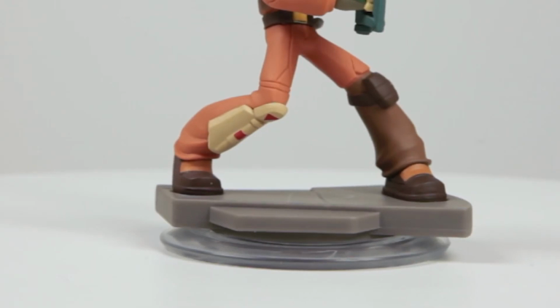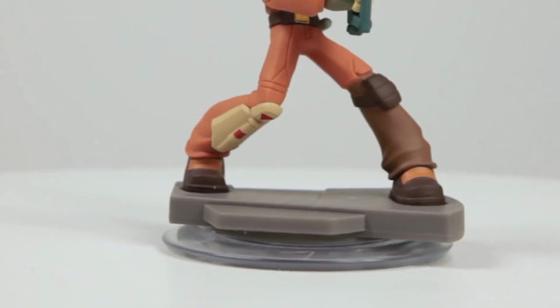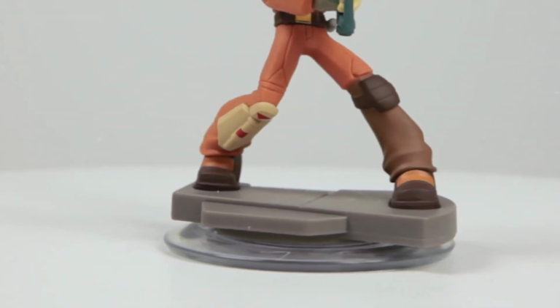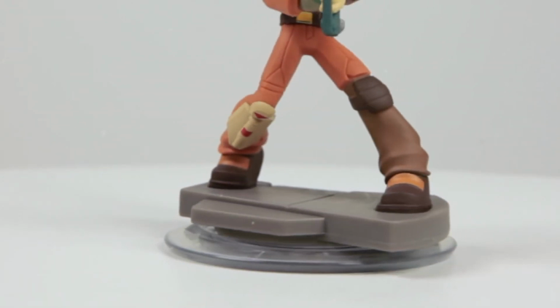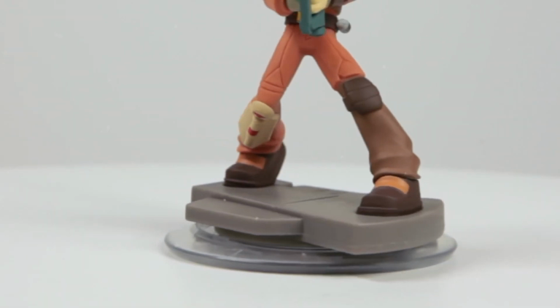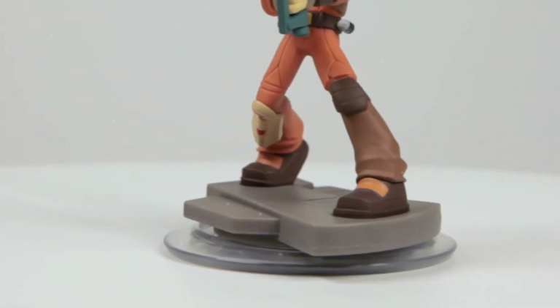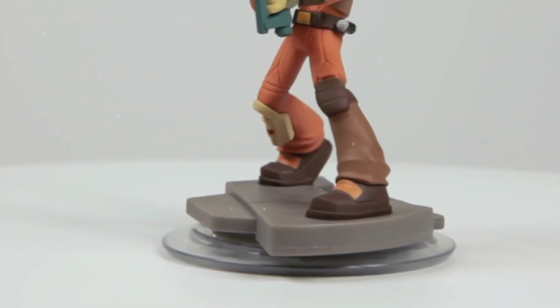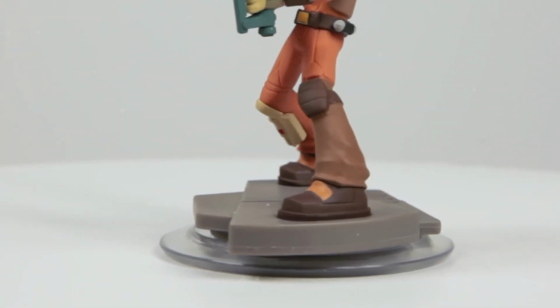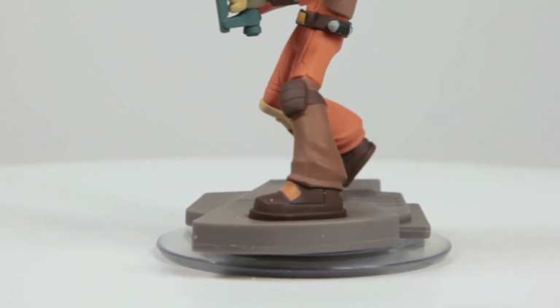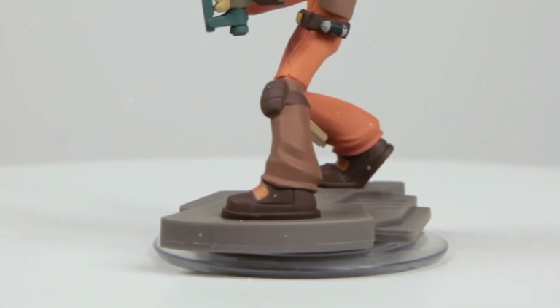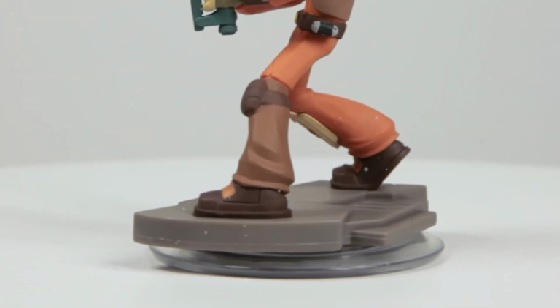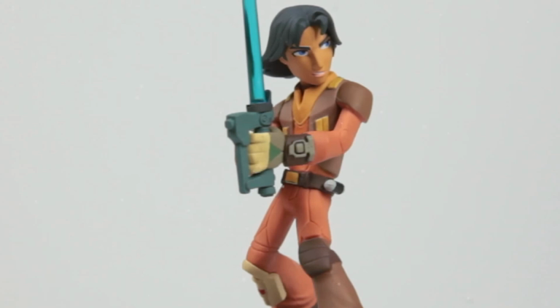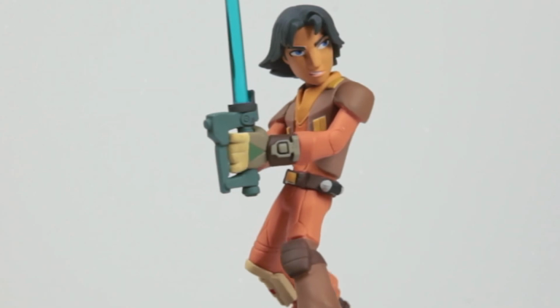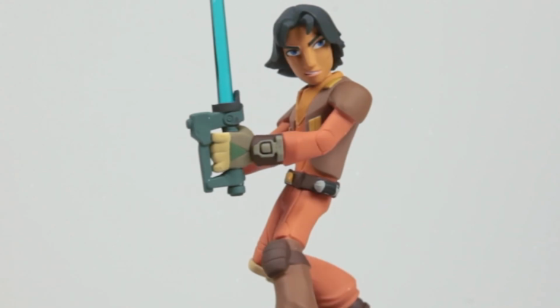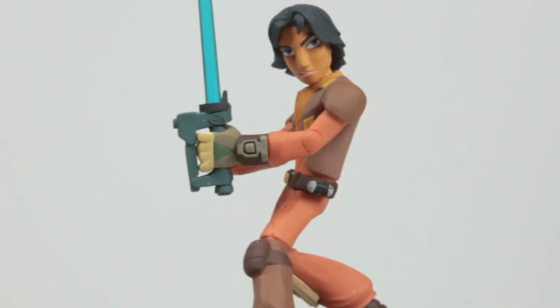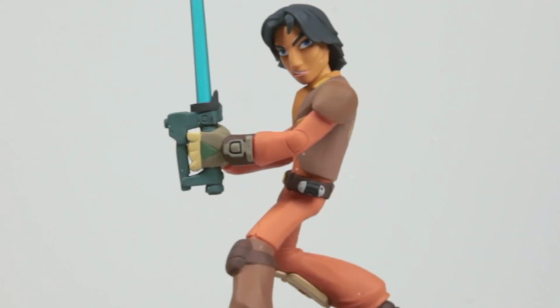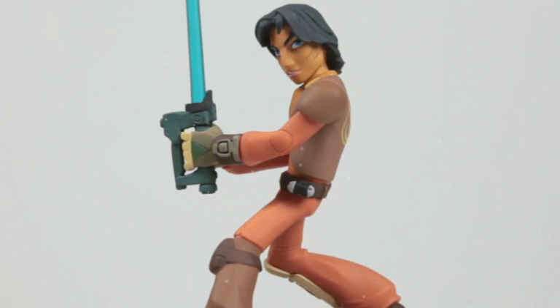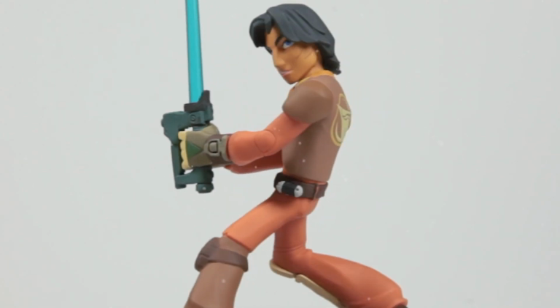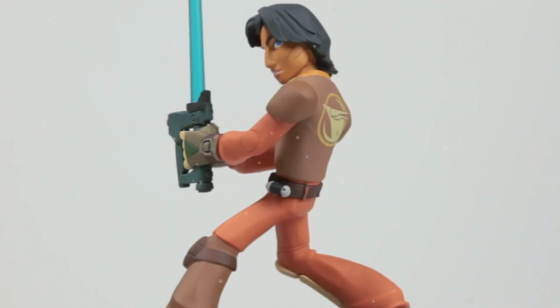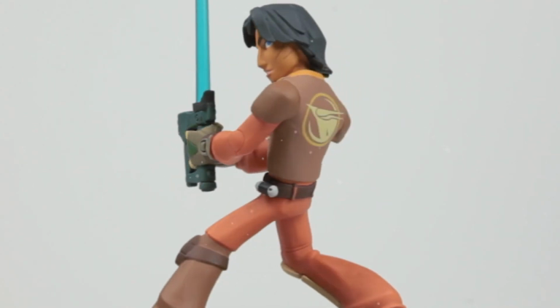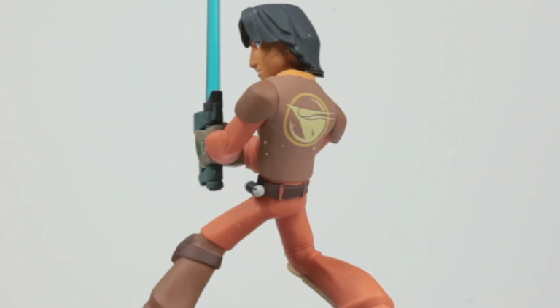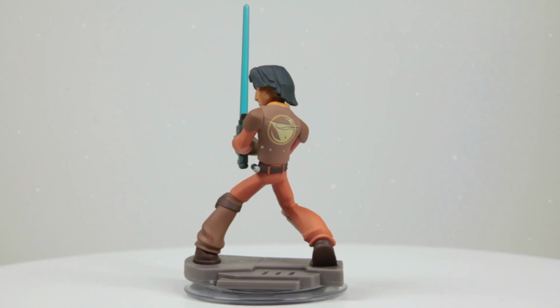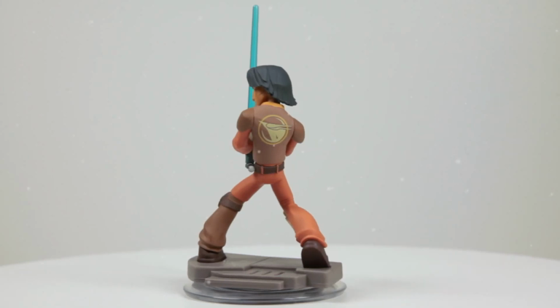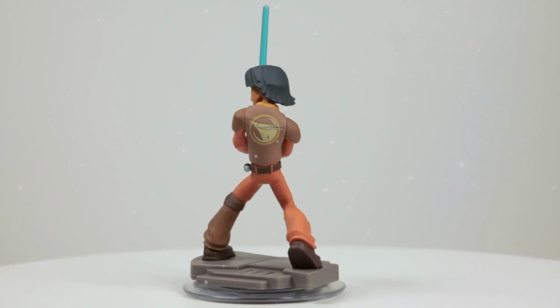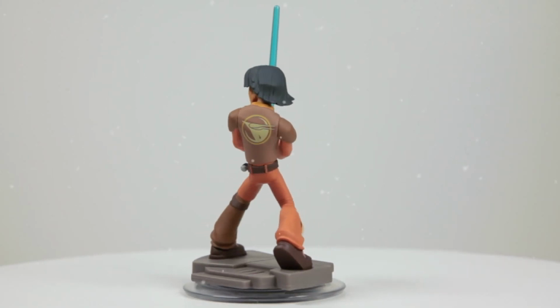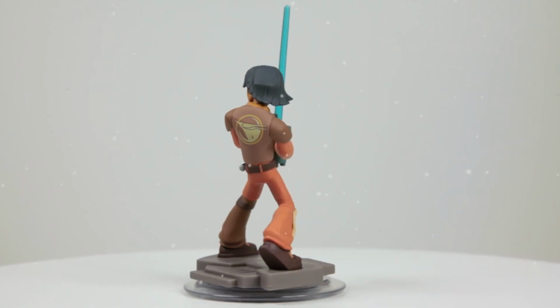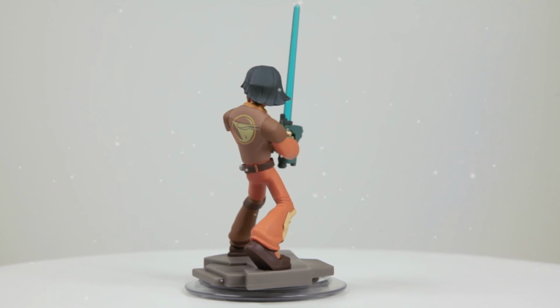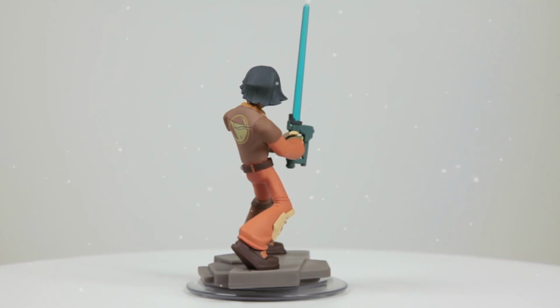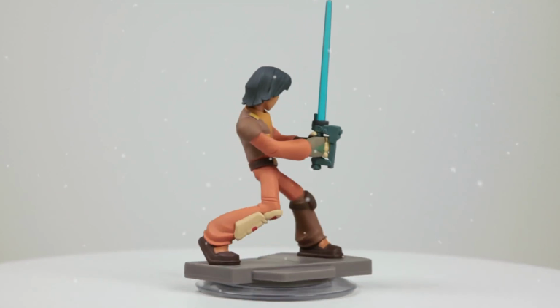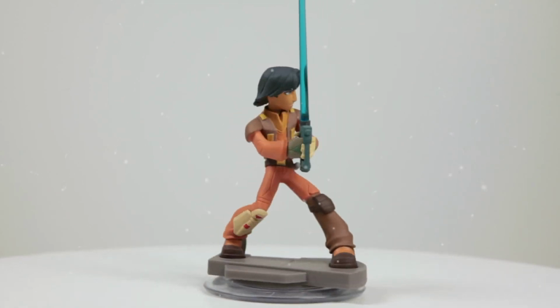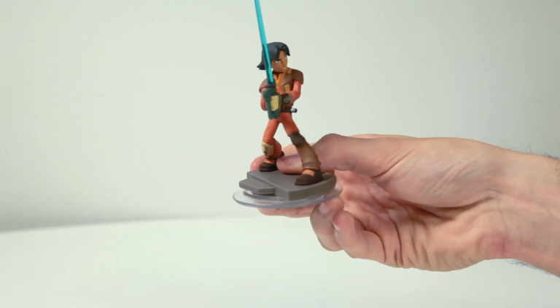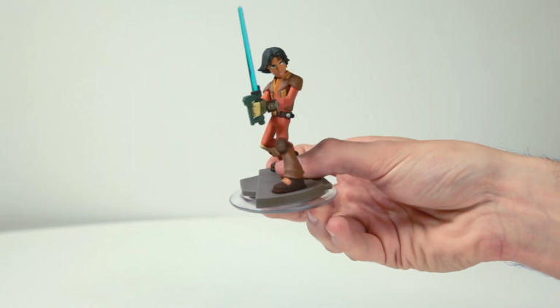Now we have a closer look at the Ezra figure. Looking closely, you can see the scars on his left cheek that he obtained in battle. He's Force-sensitive, which means he's more keenly attuned to the Force than most.